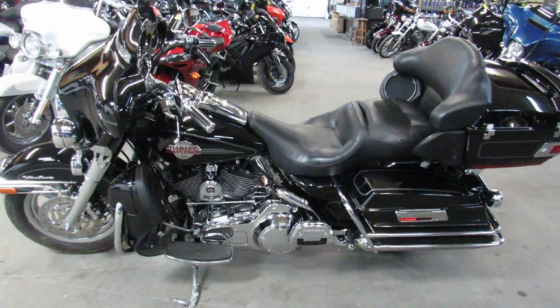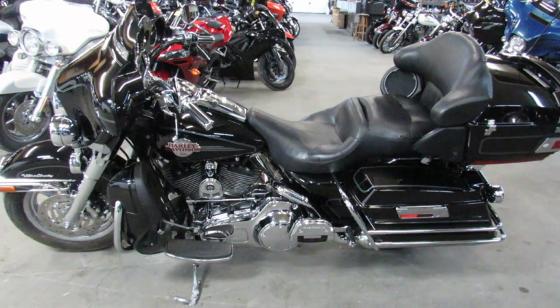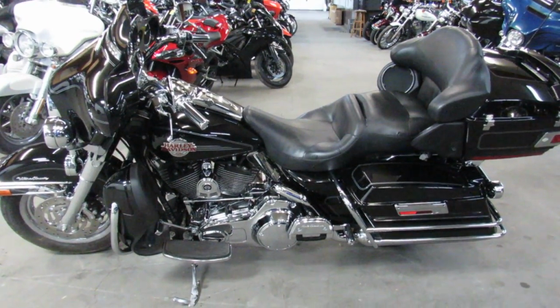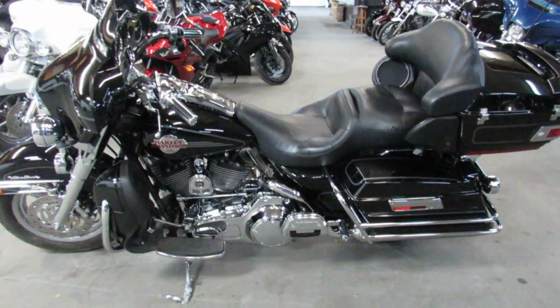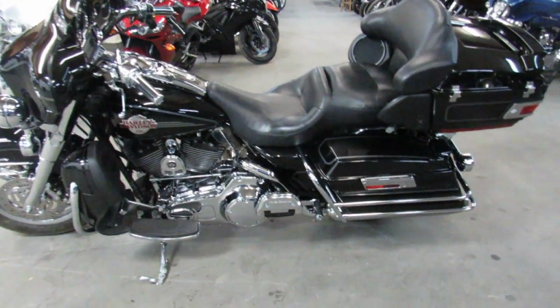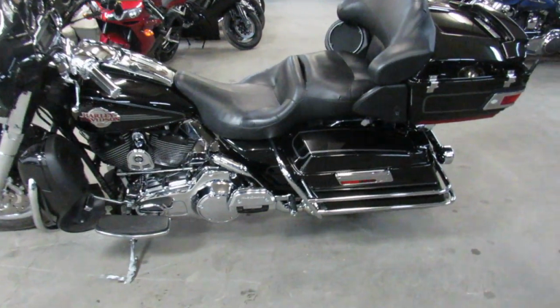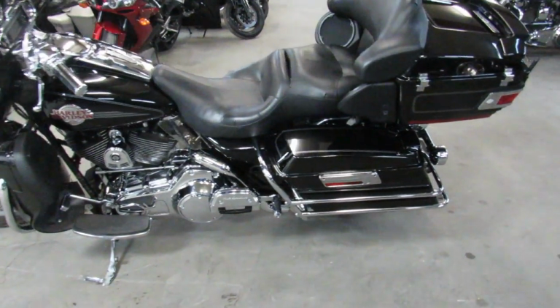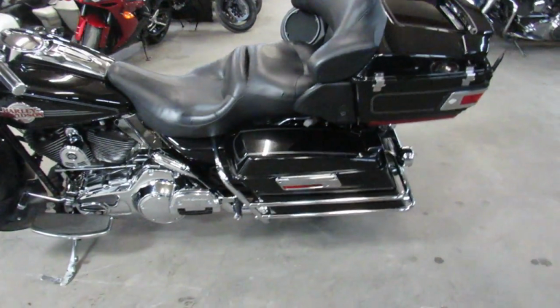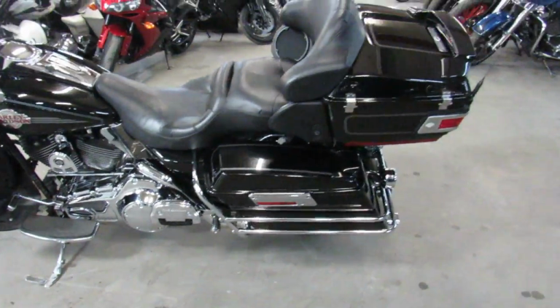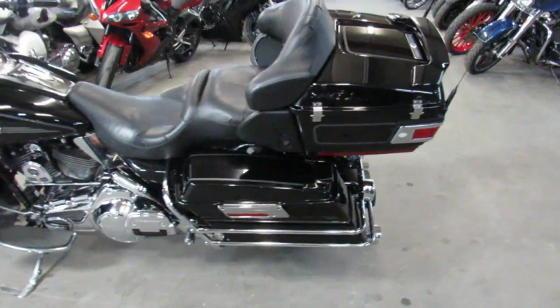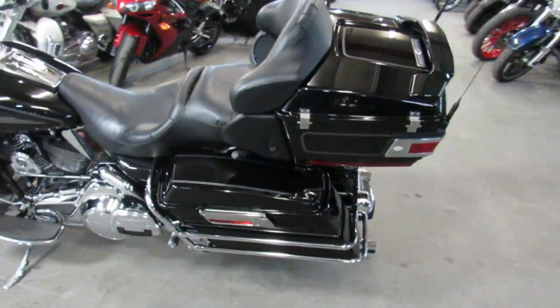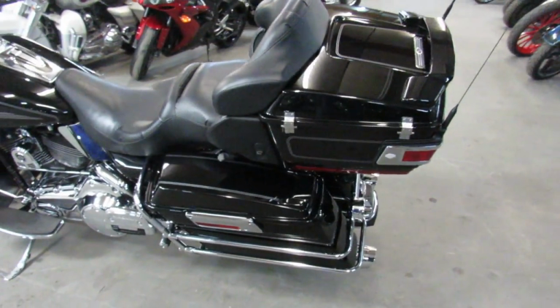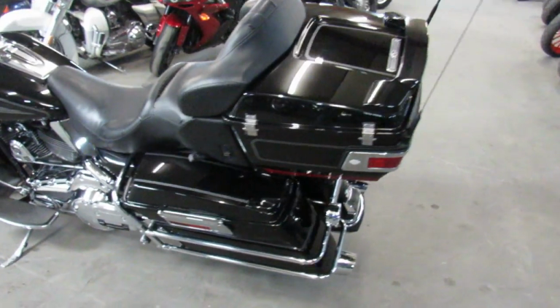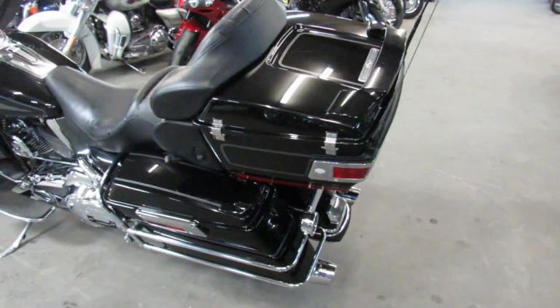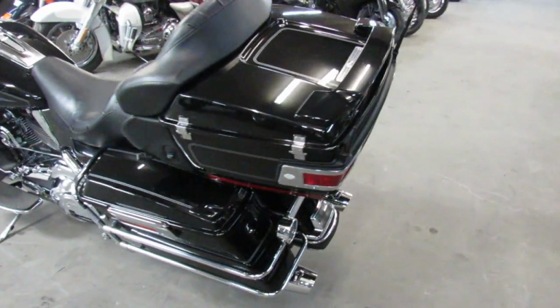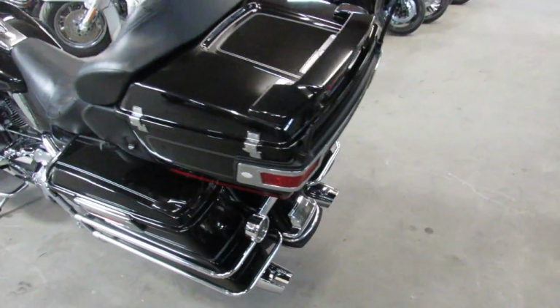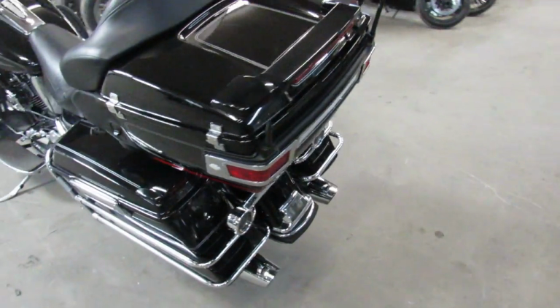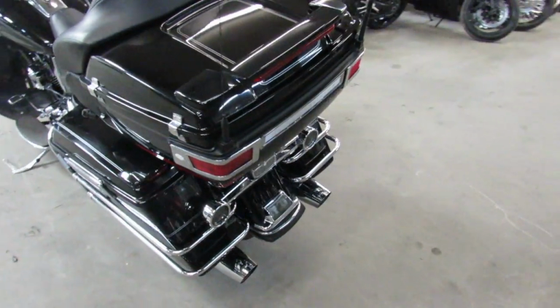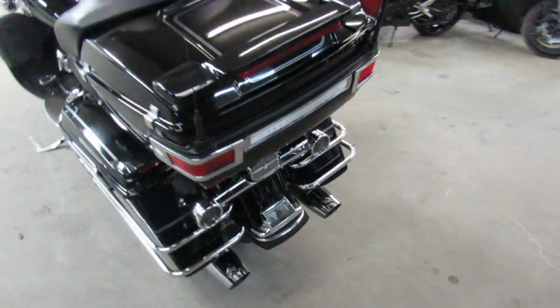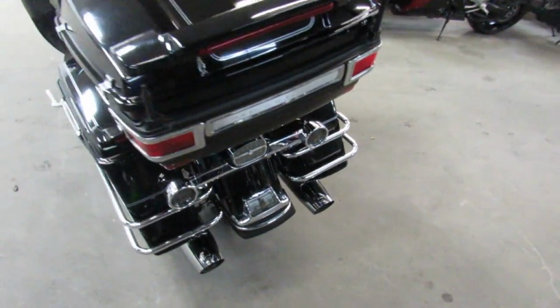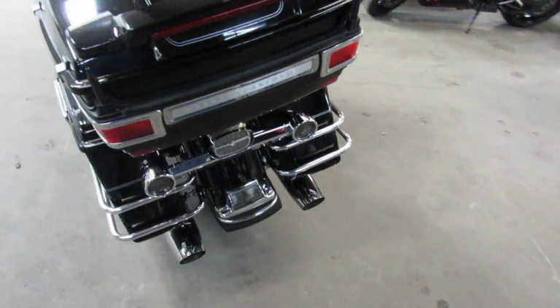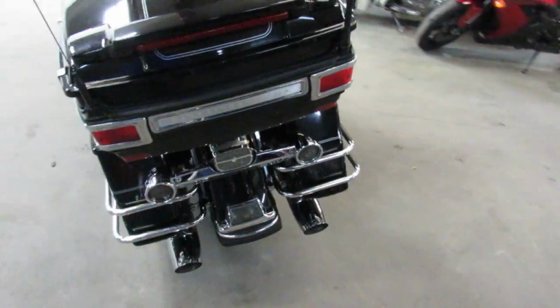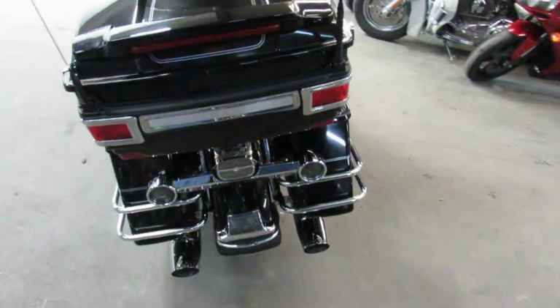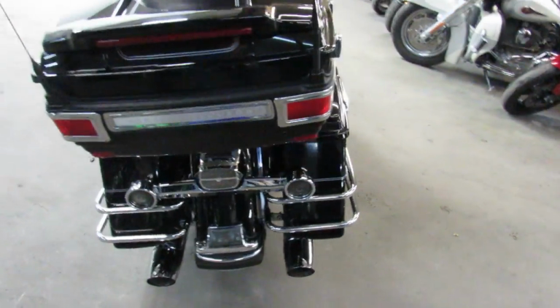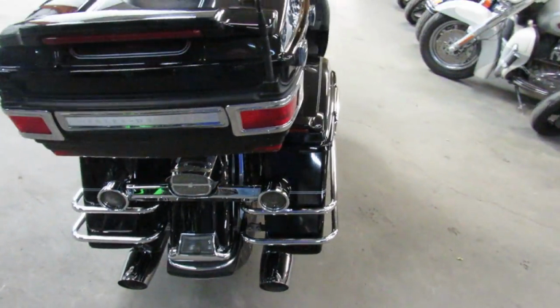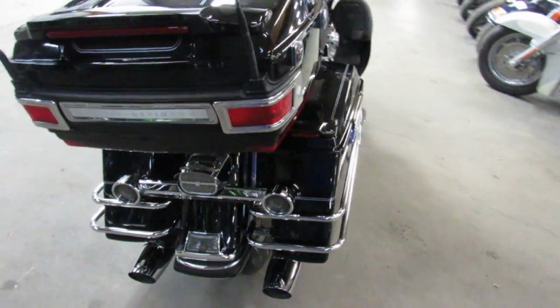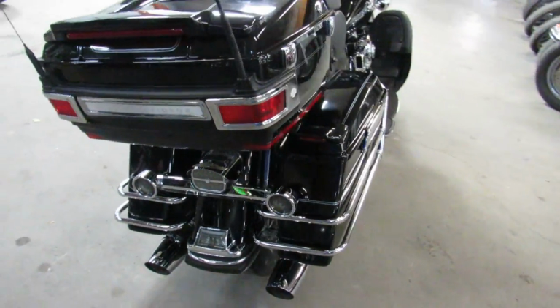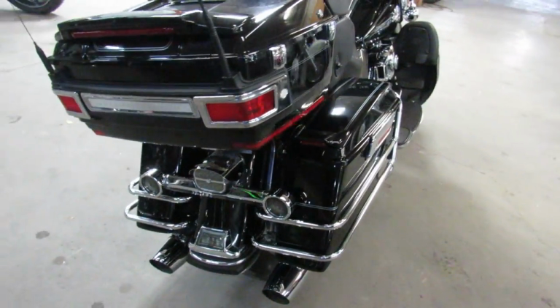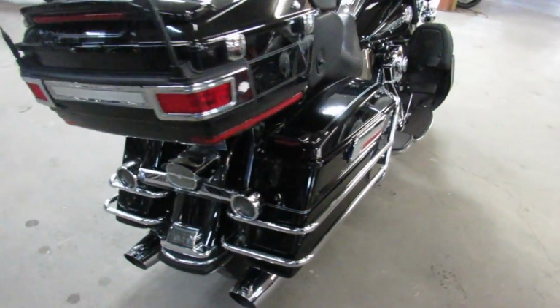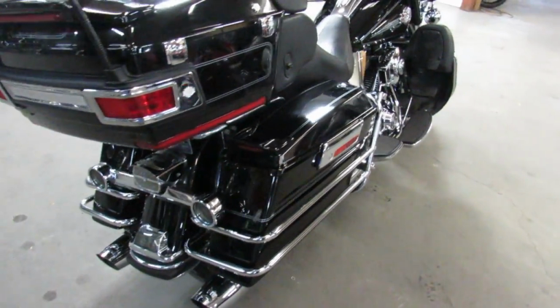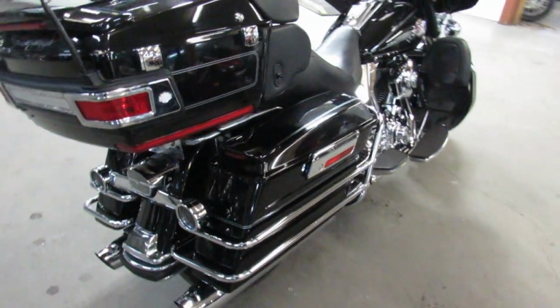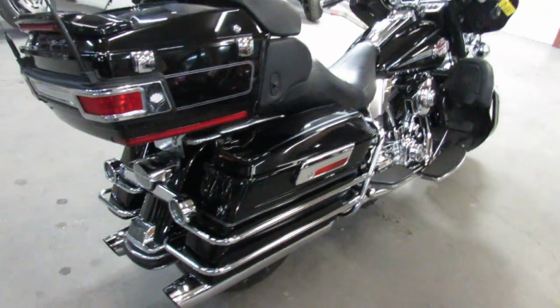Hey guys, ApprovalPowerSports.com here. Anybody looking for a Harley Davidson, we've got over 400 pre-owned in stock ready to go. This one here is a 2007 Ultra Classic for sale.